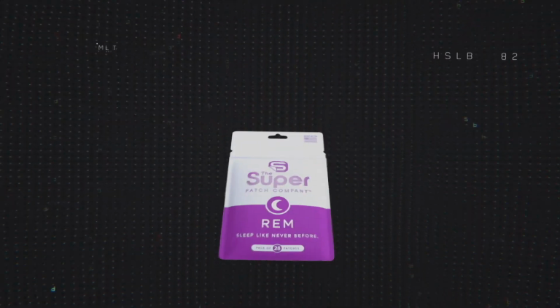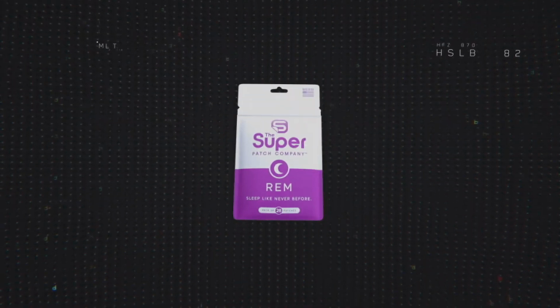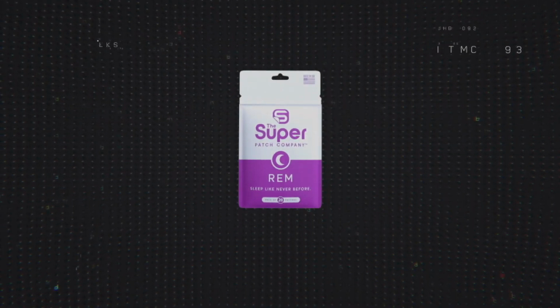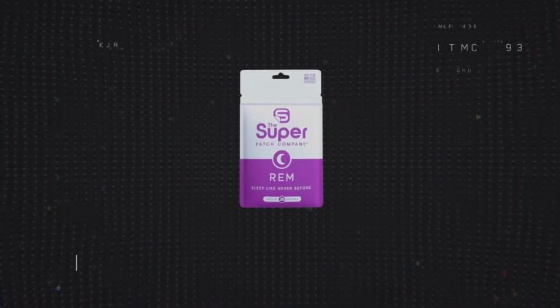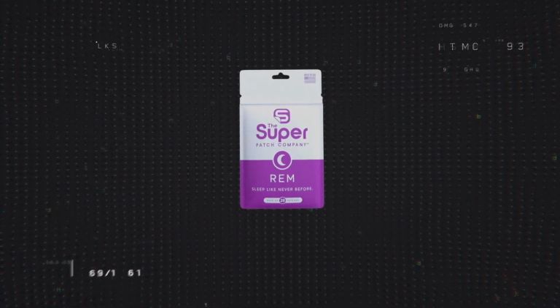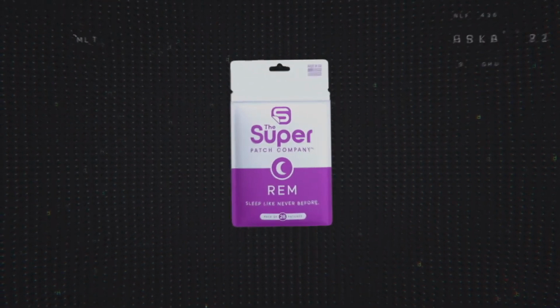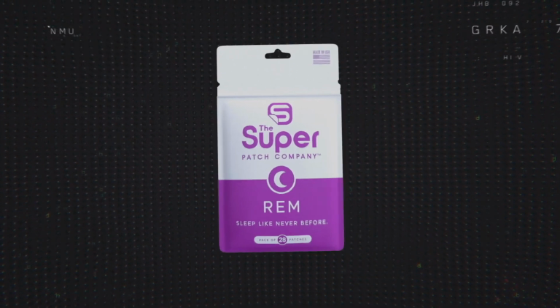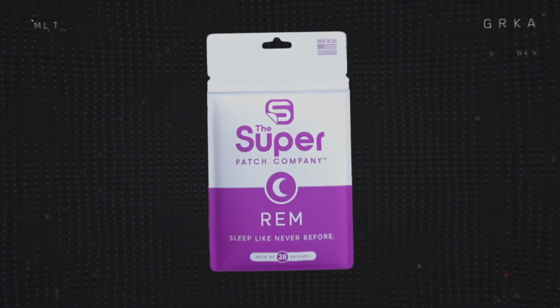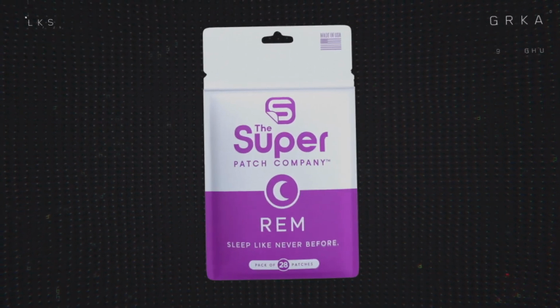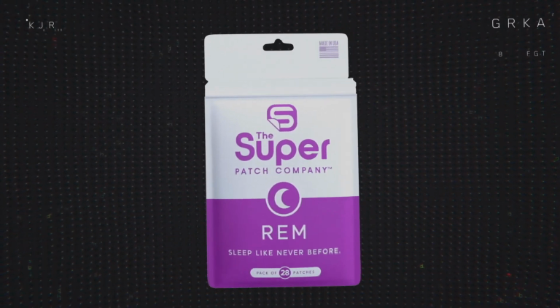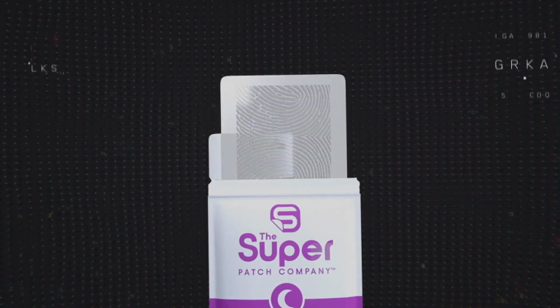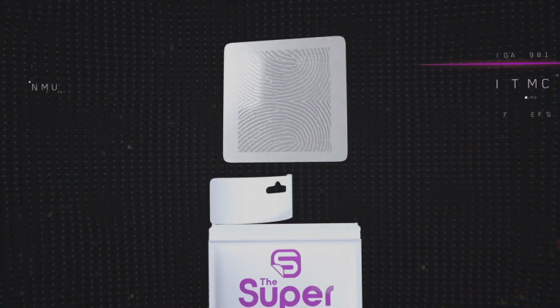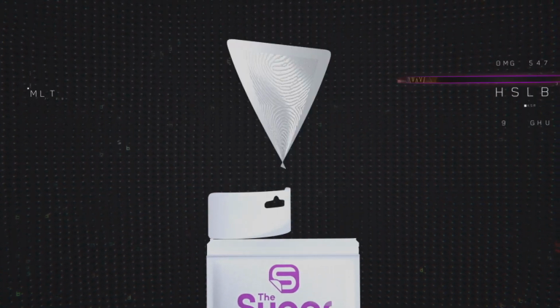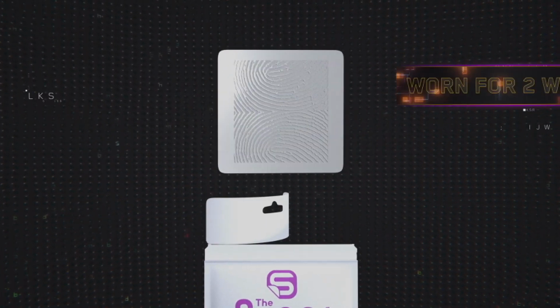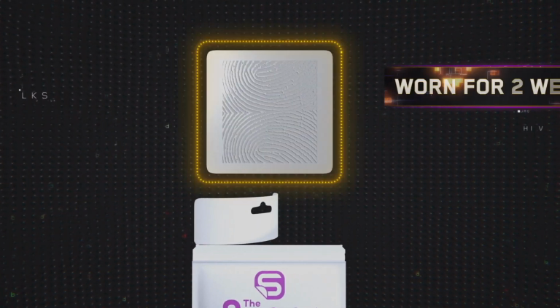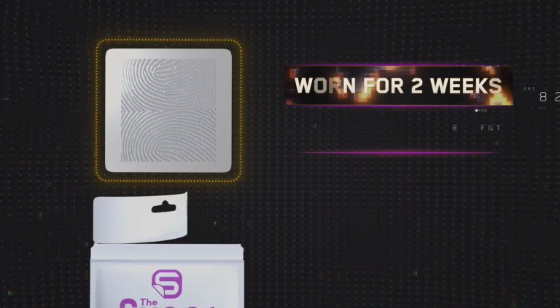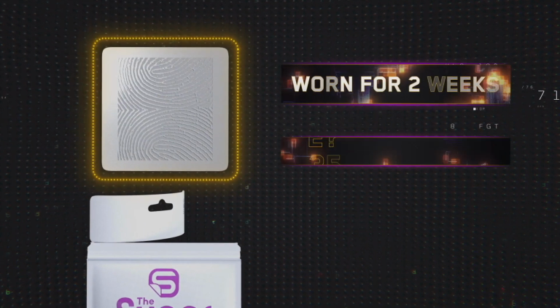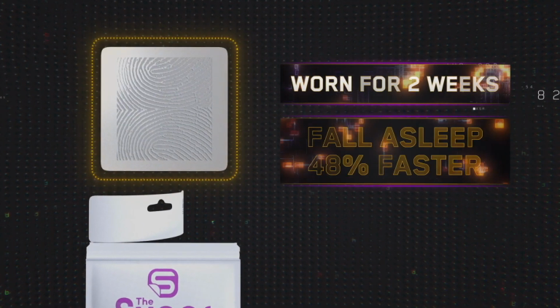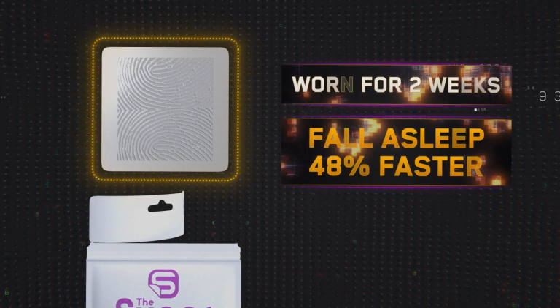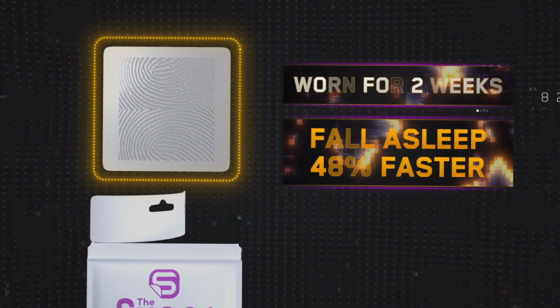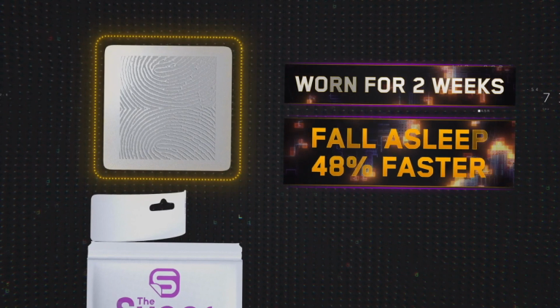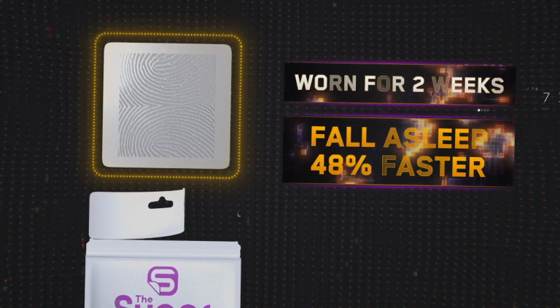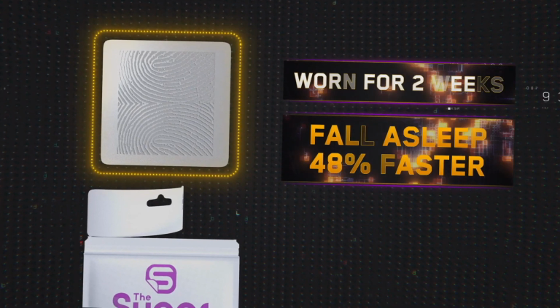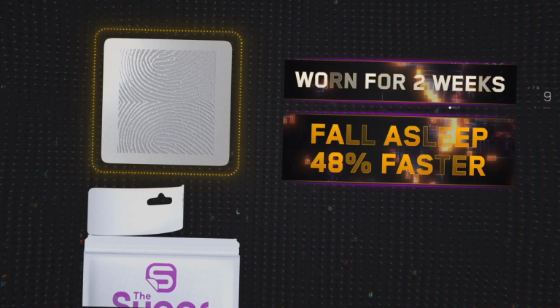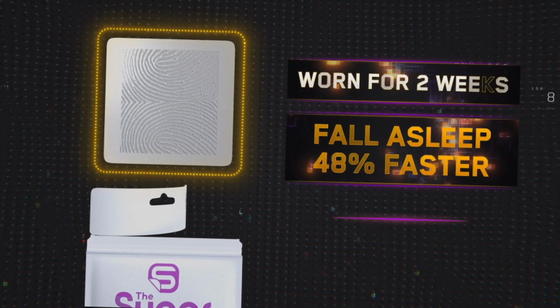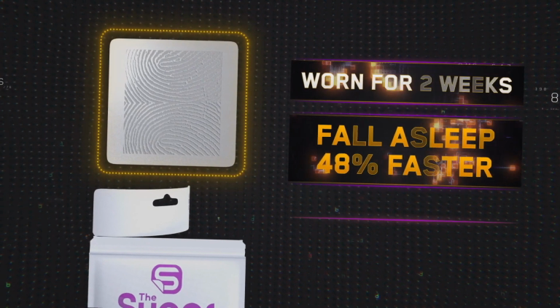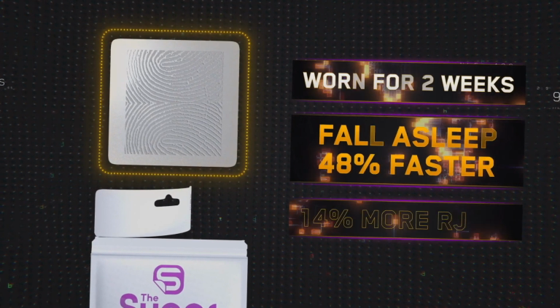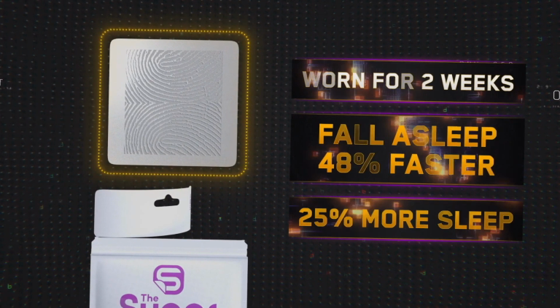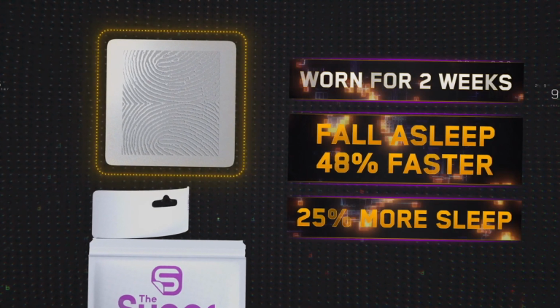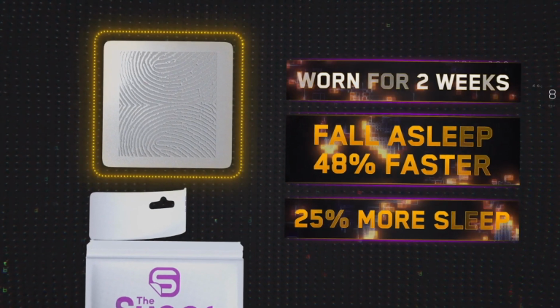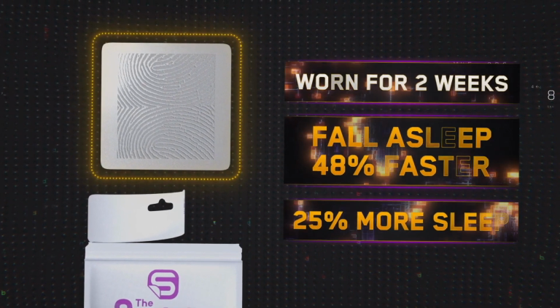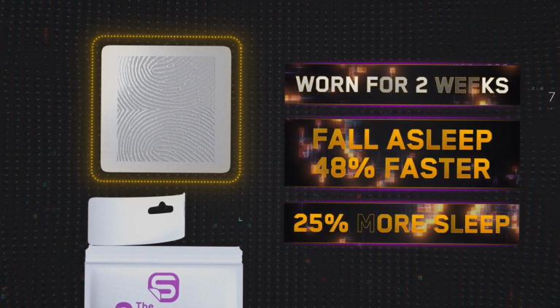Studies have shown that people who wear the REM Super Patch for two weeks fall asleep 48% faster and get almost 25% more sleep at night.